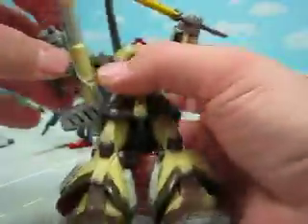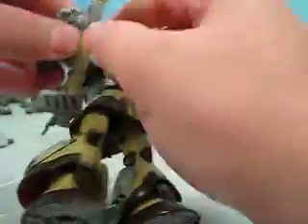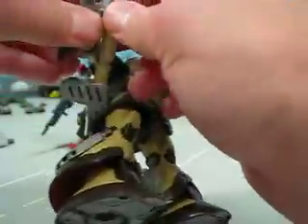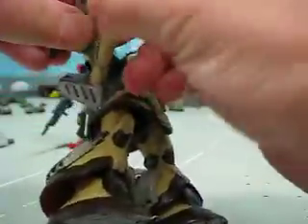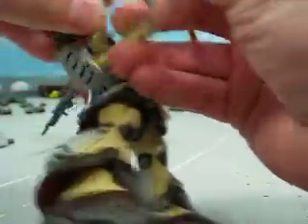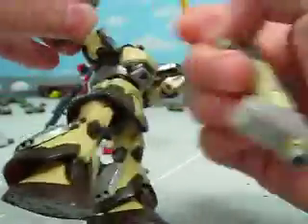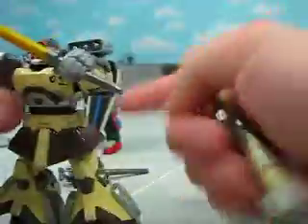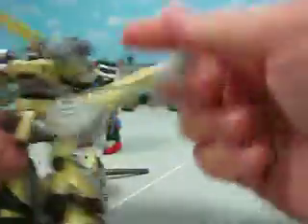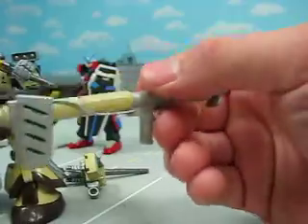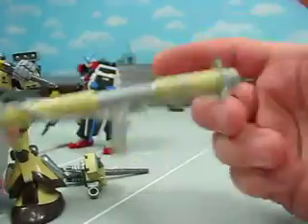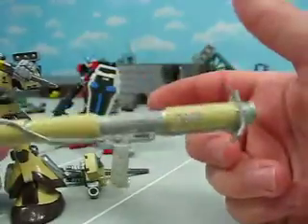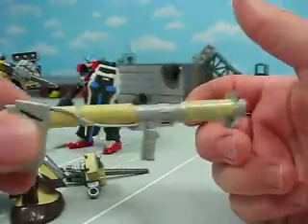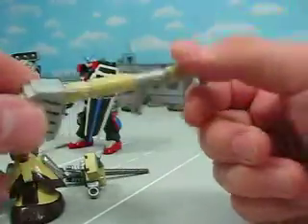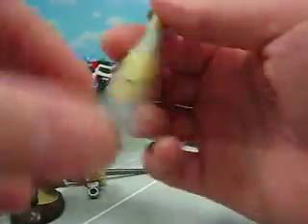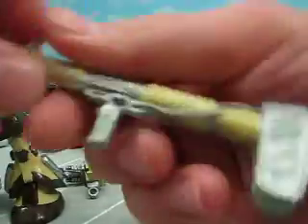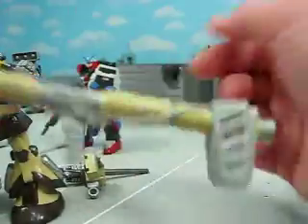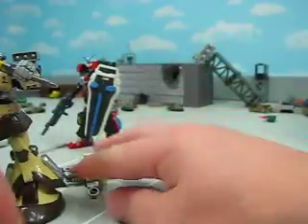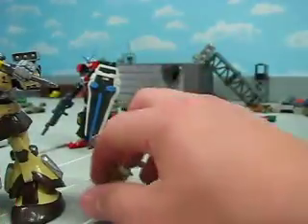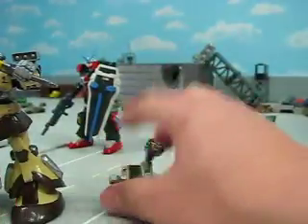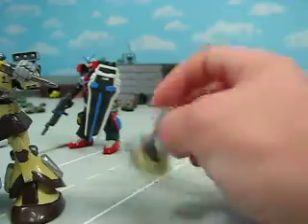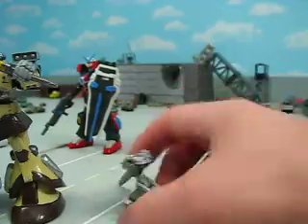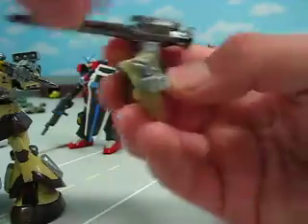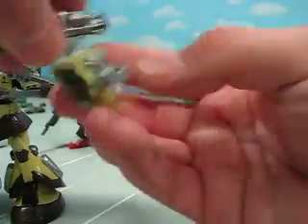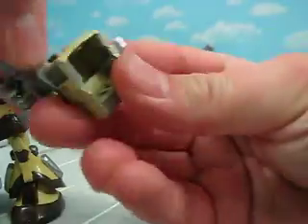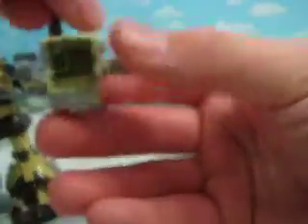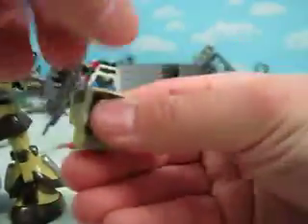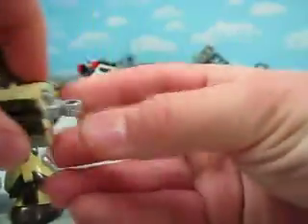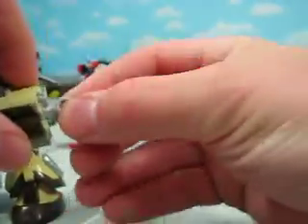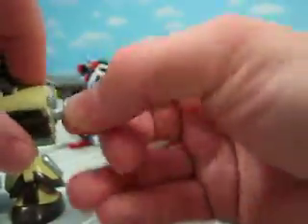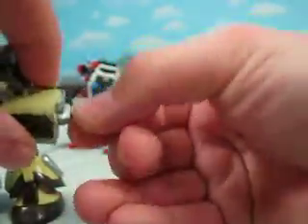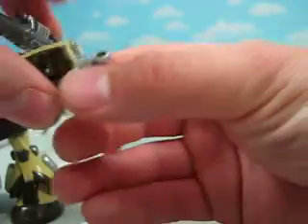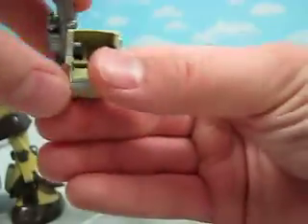Anyways, this is a model kit gun right here that he painted for me. Very nice job.